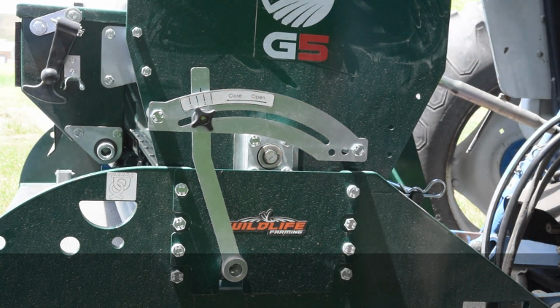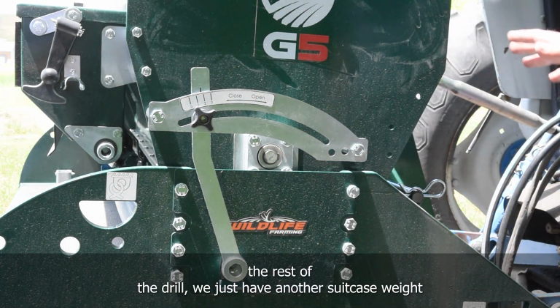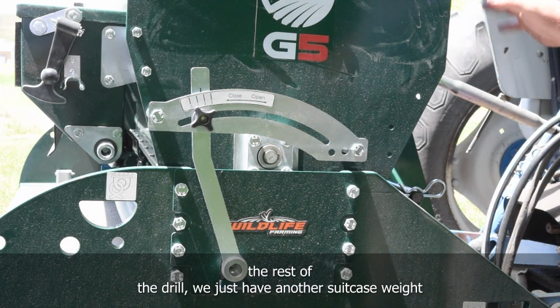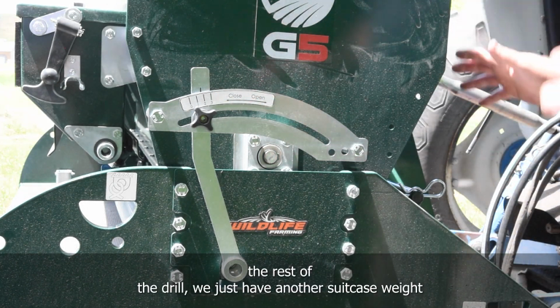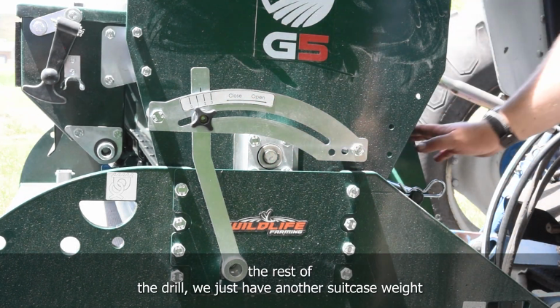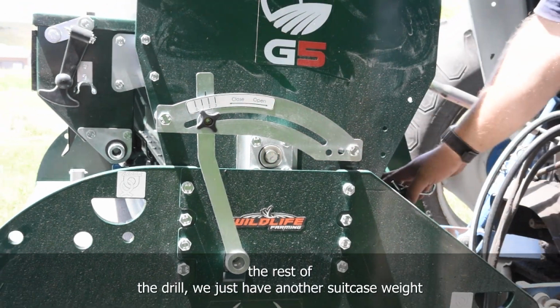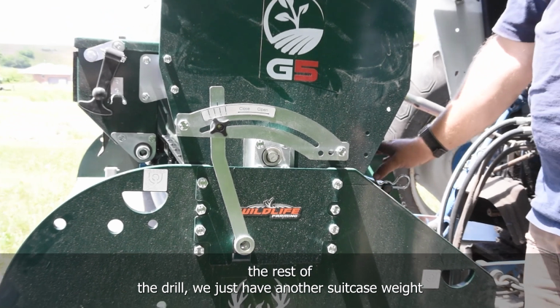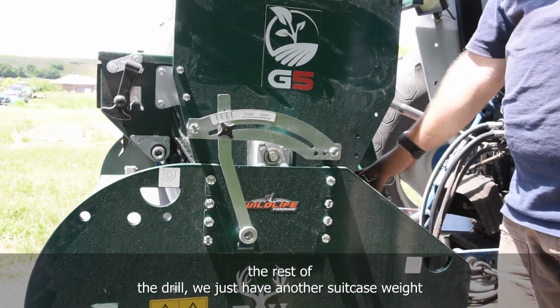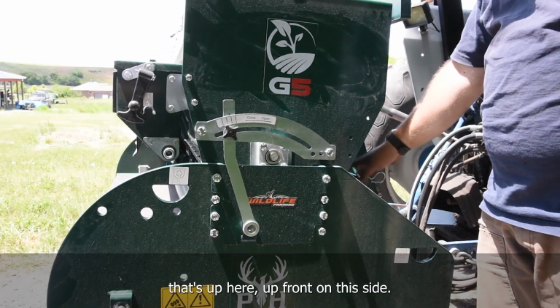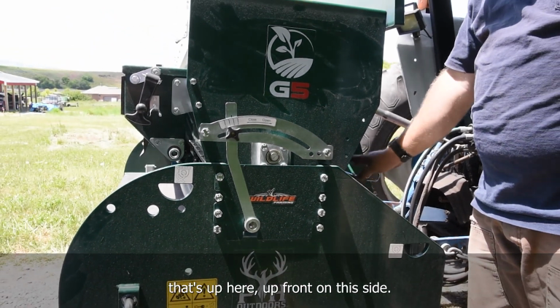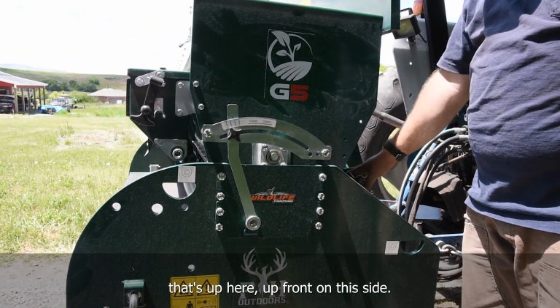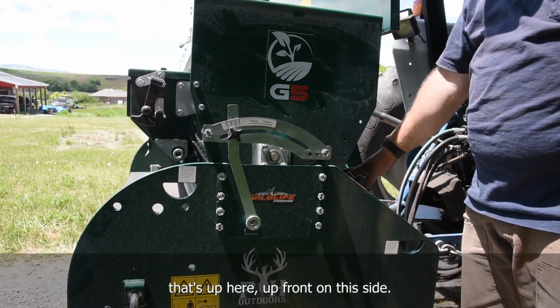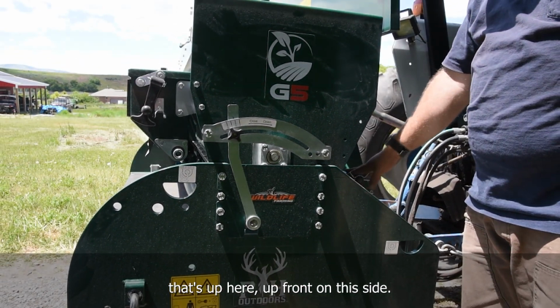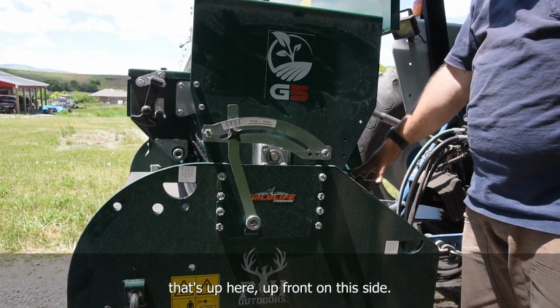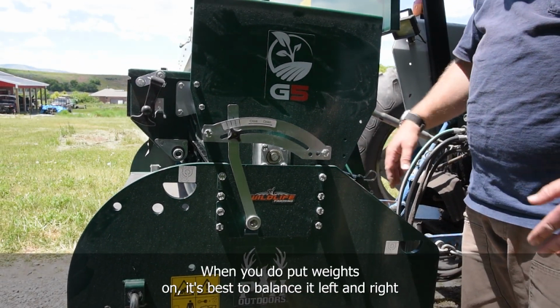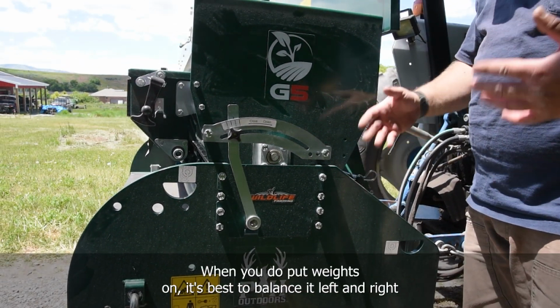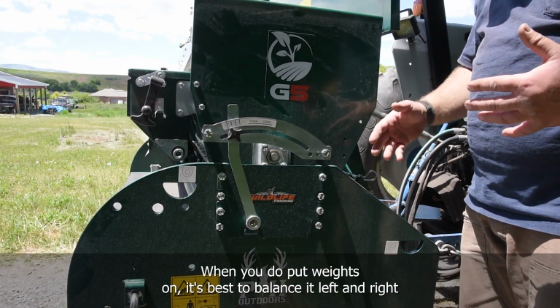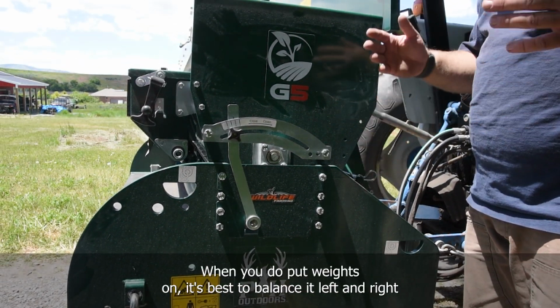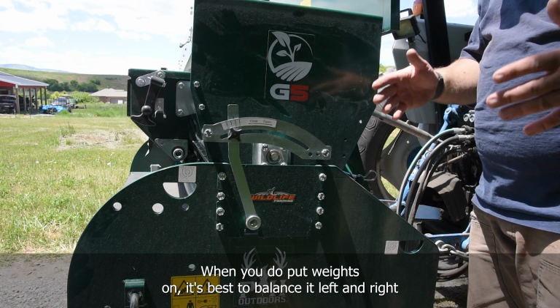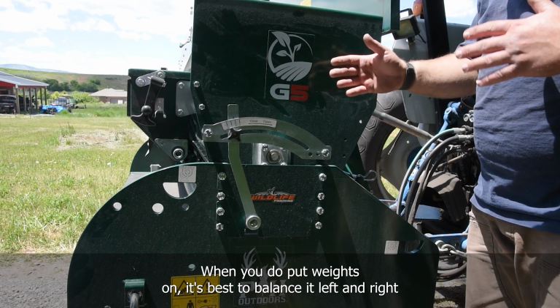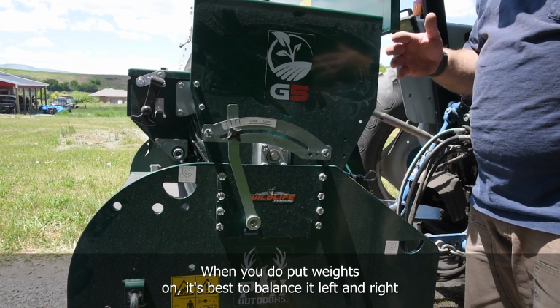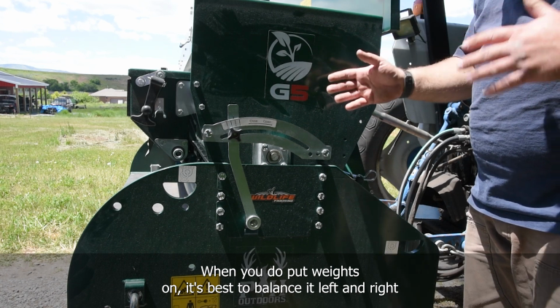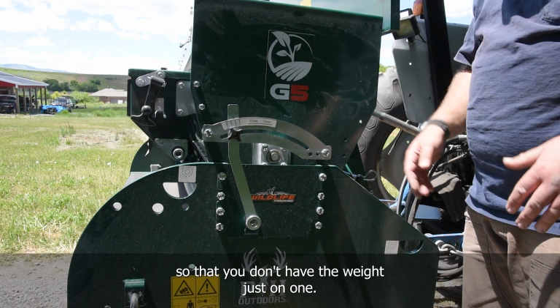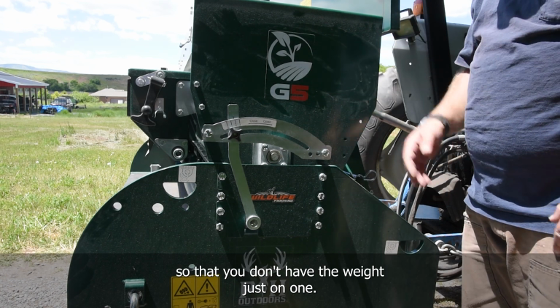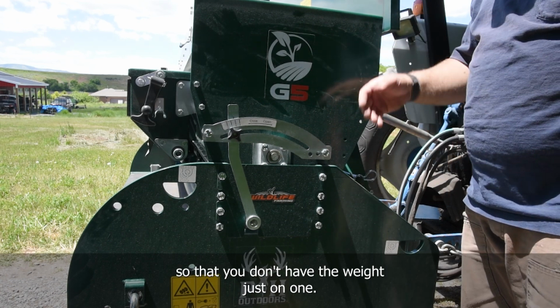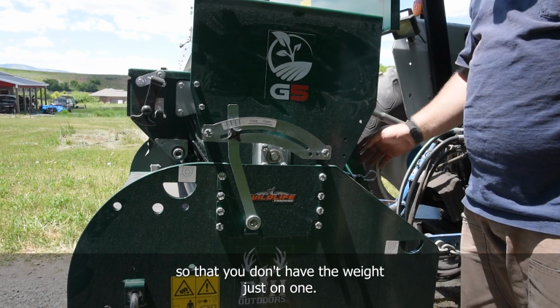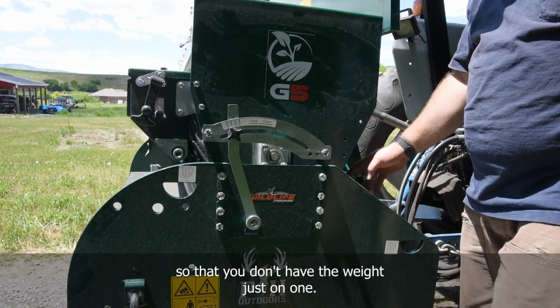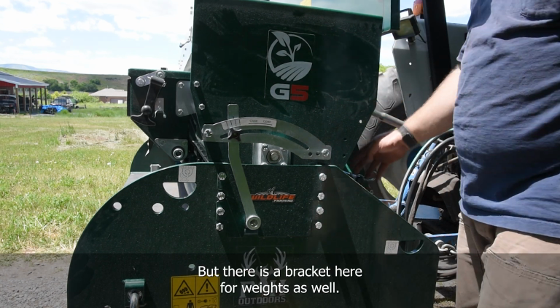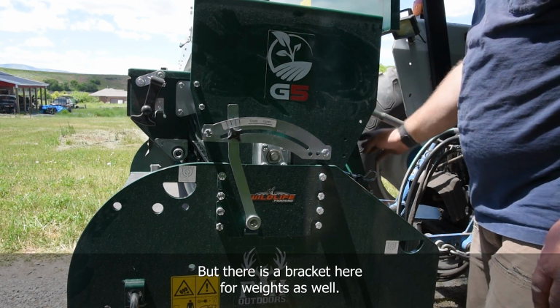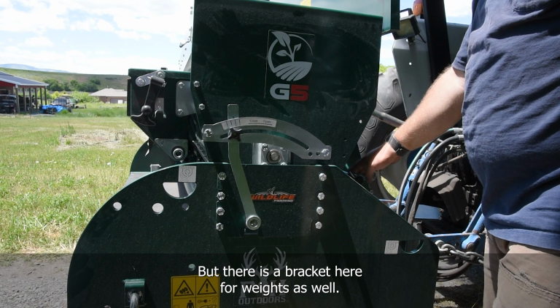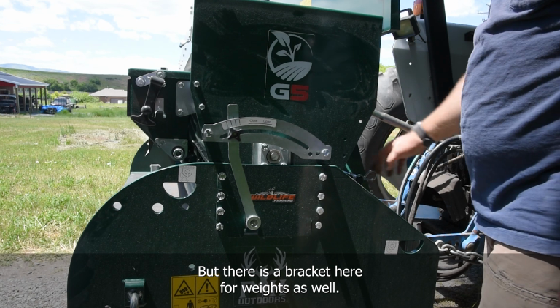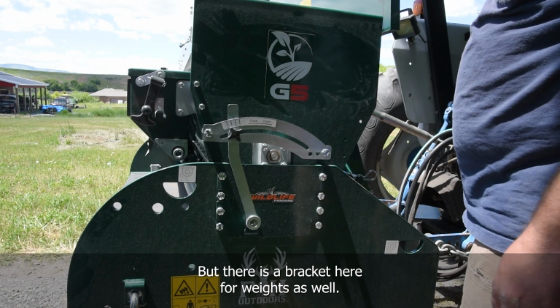The rest of the drill has another suitcase weight up here on the front on this side. When you do put weights on, it's best to balance left and right so you don't have weight just on one side — there is a bracket here for weights as well.